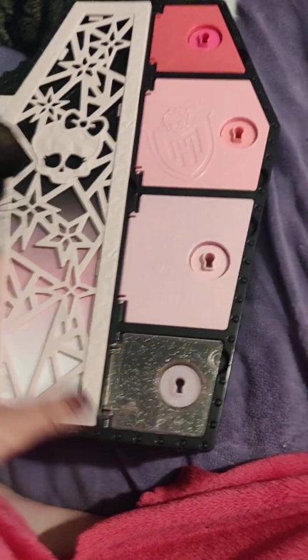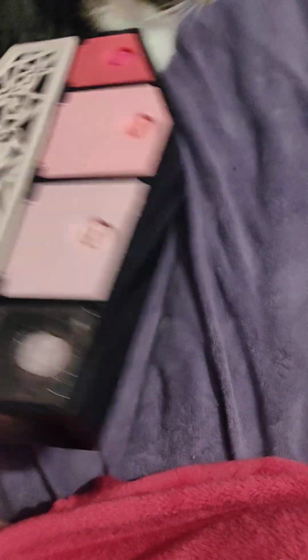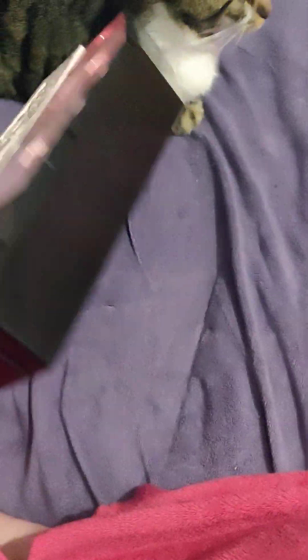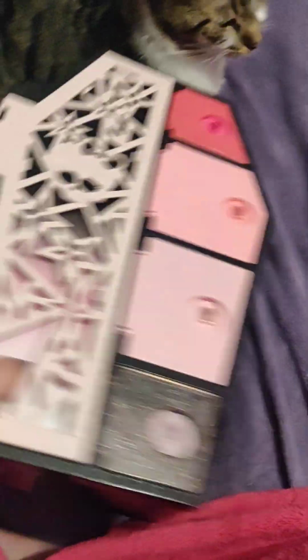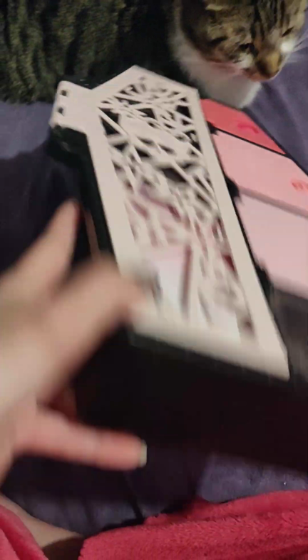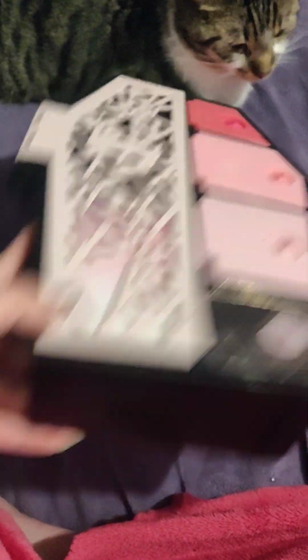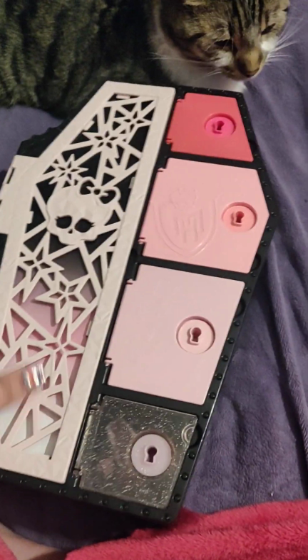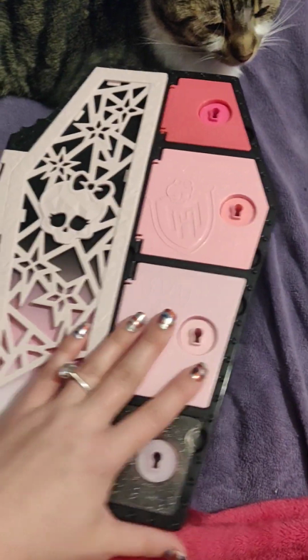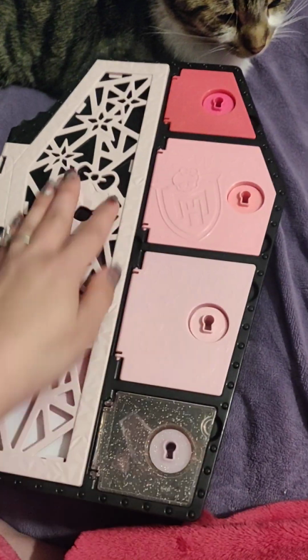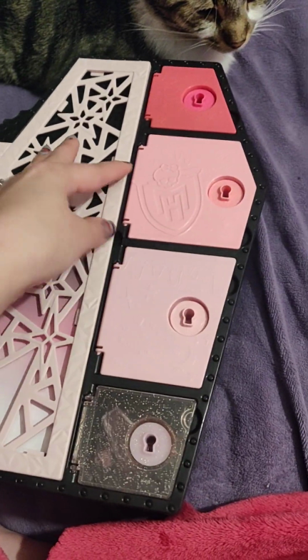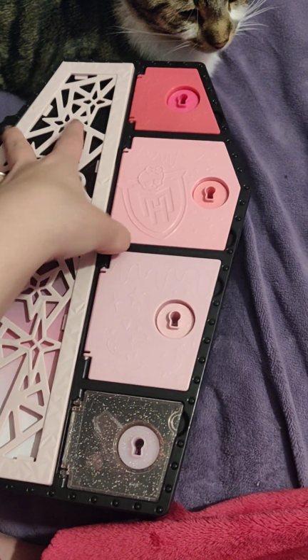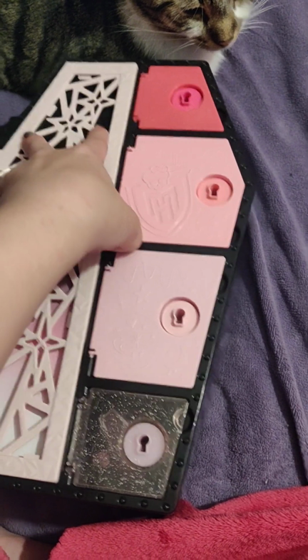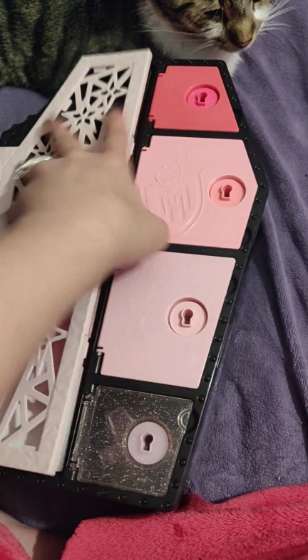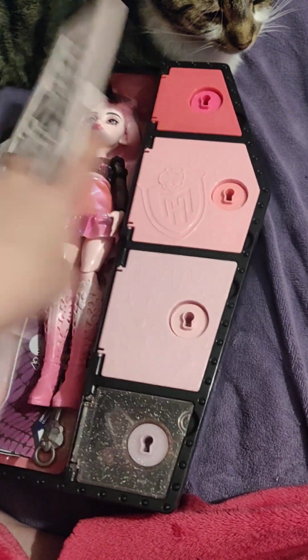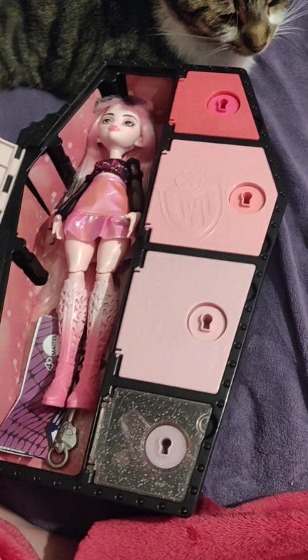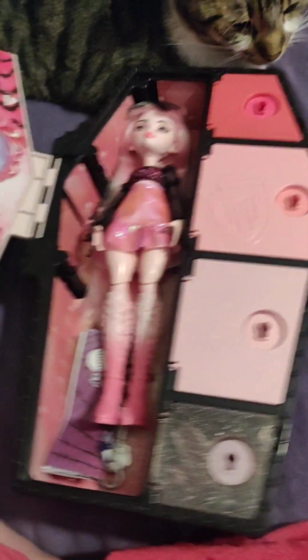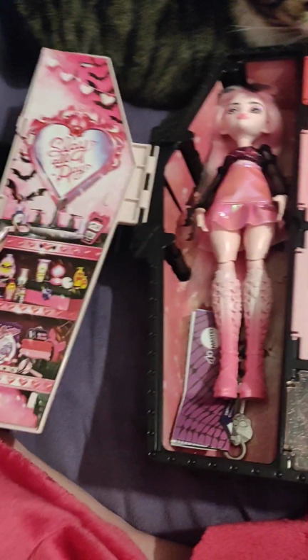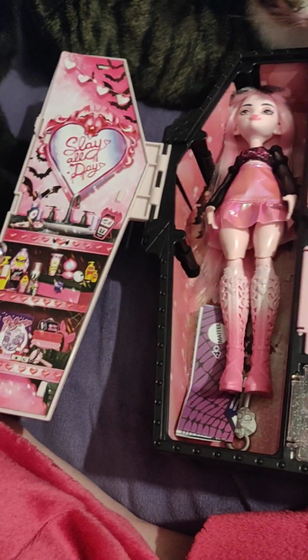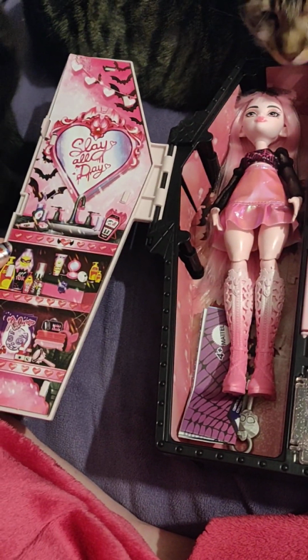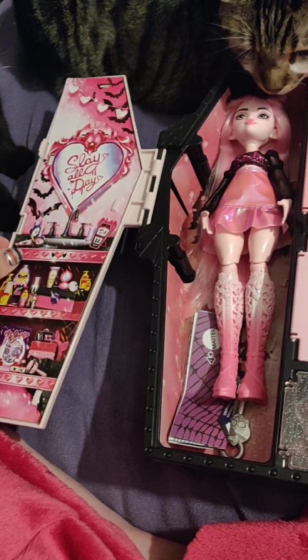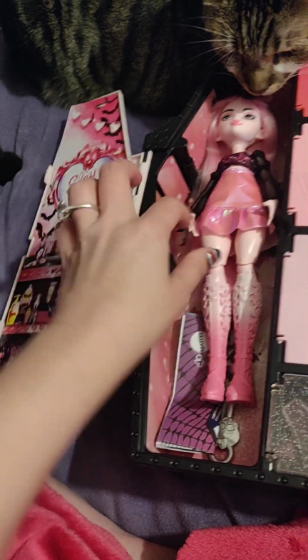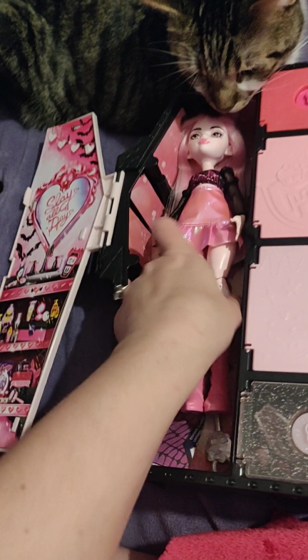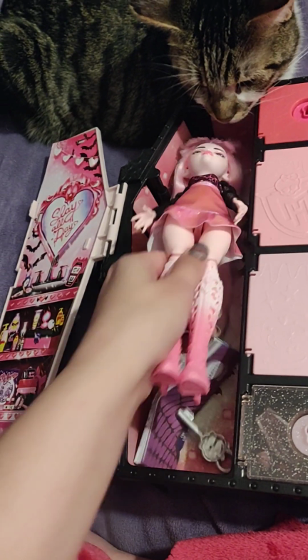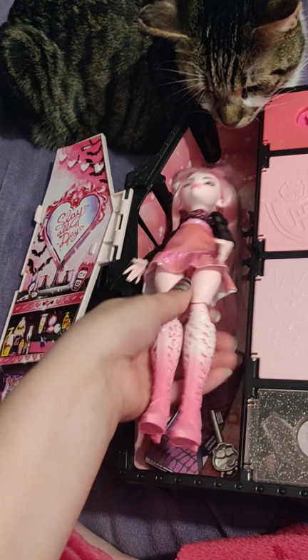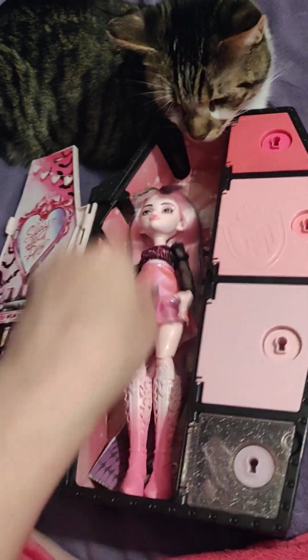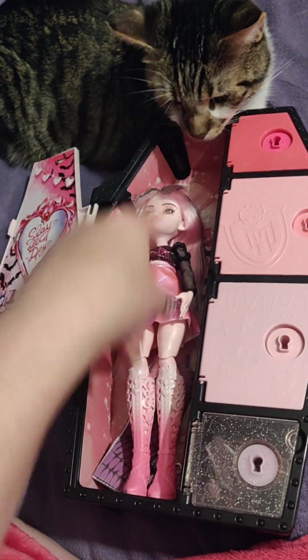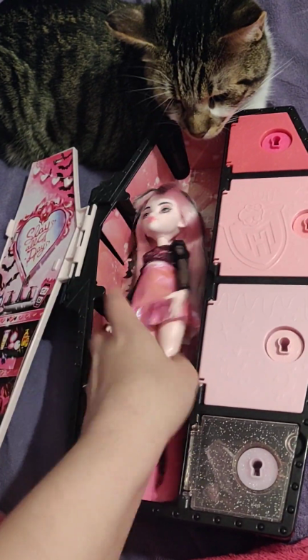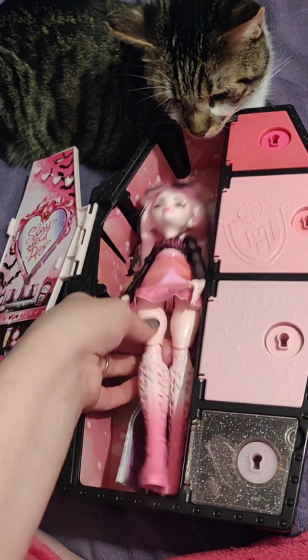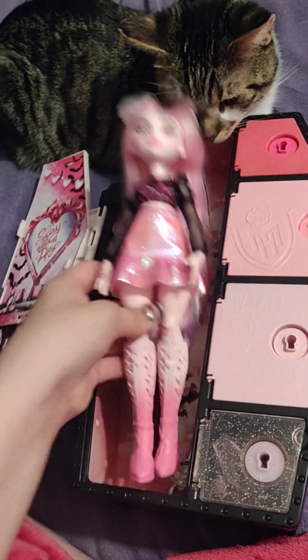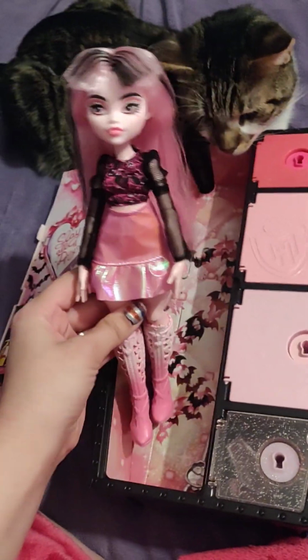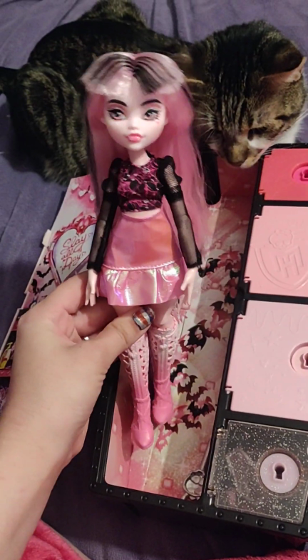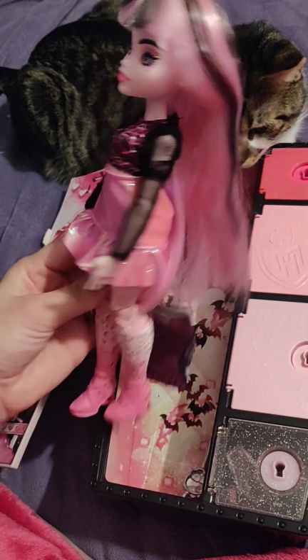You see that it is pink on here. Now, you open this side and you see her. And this is my cat, Jax. This is her doll.